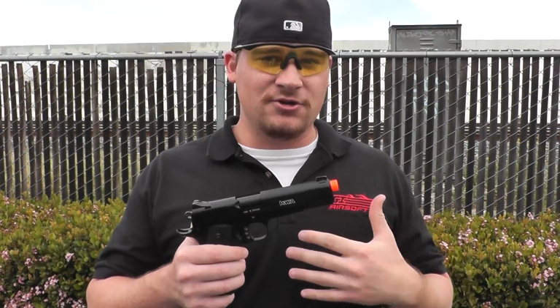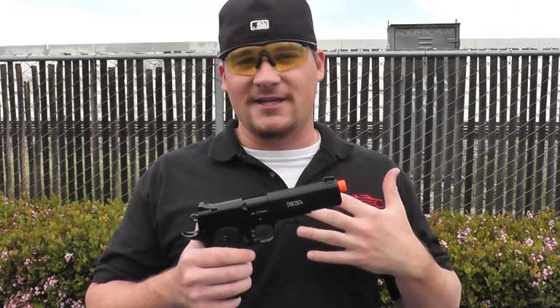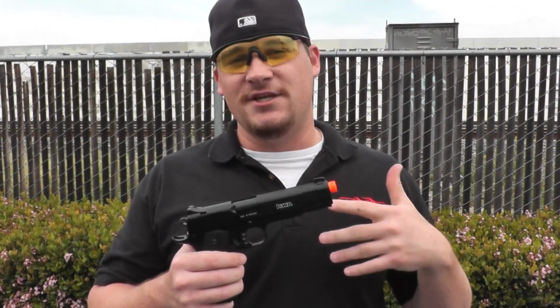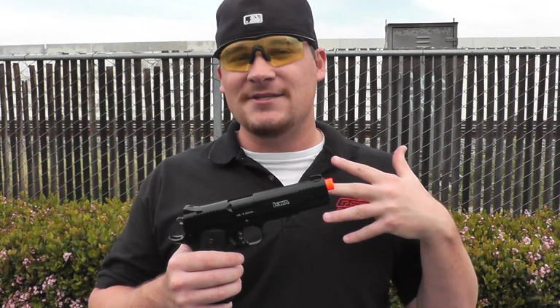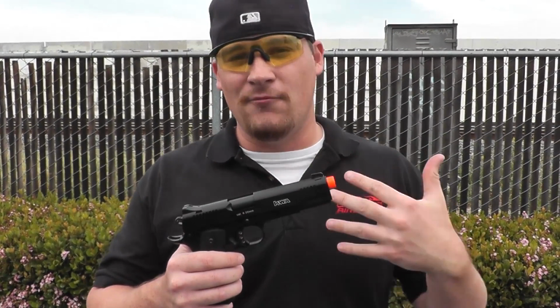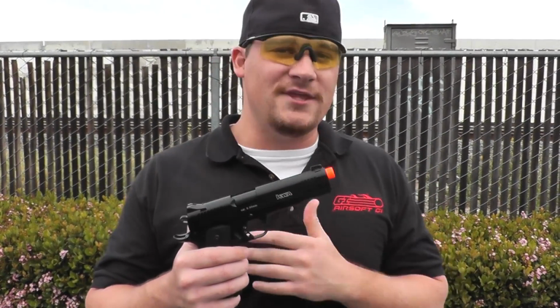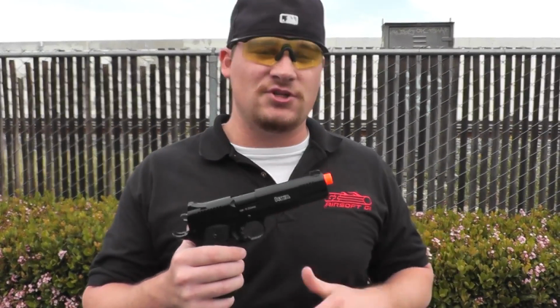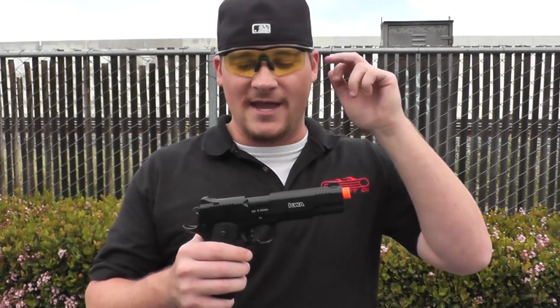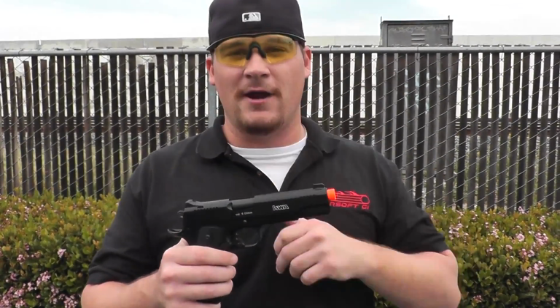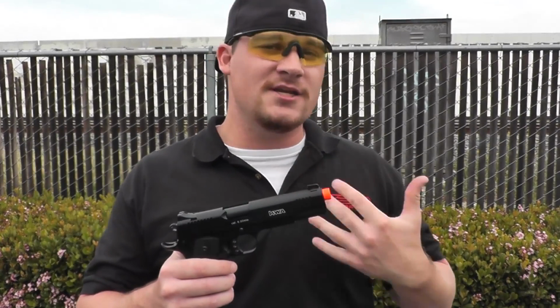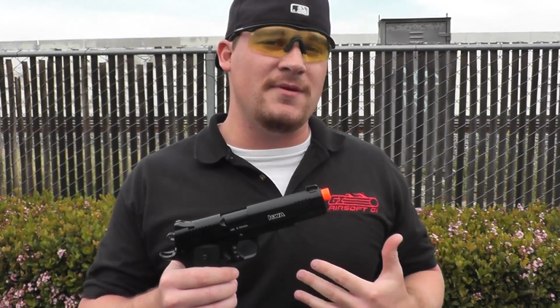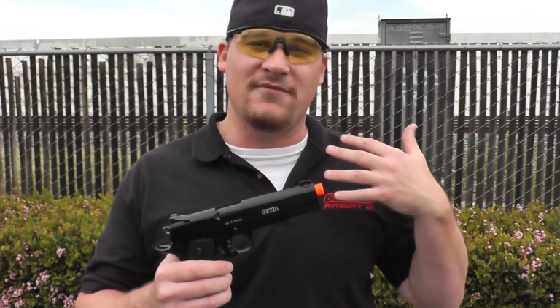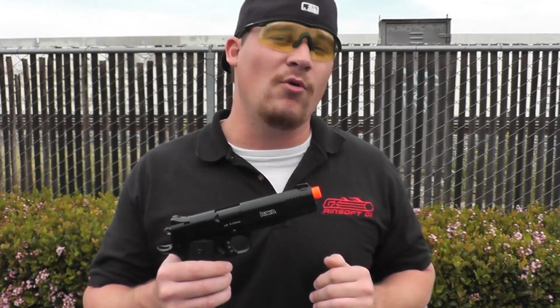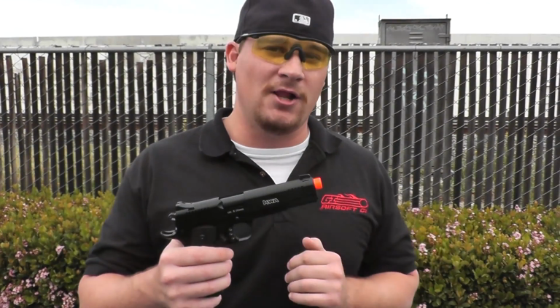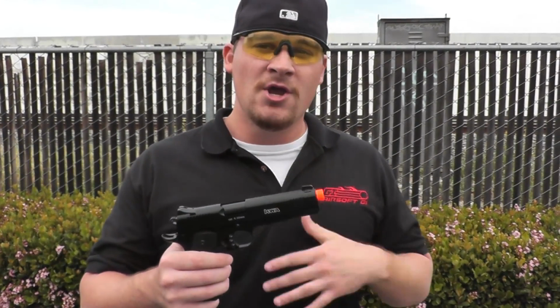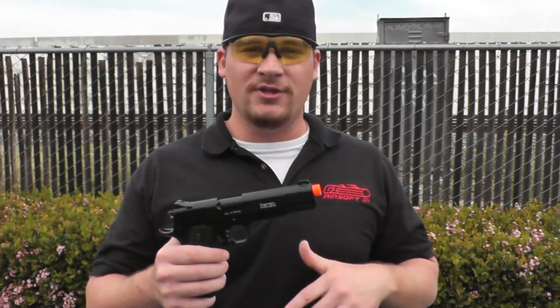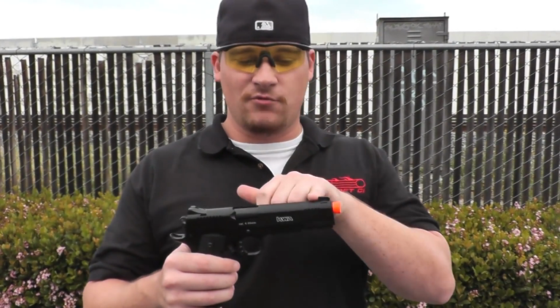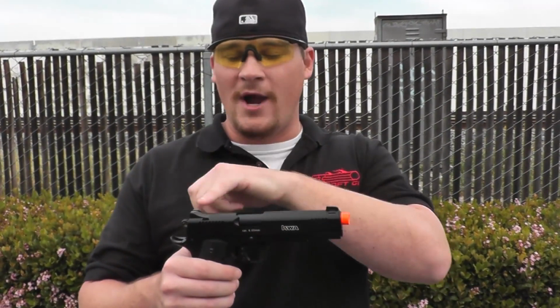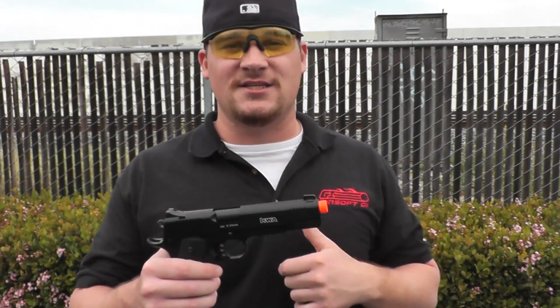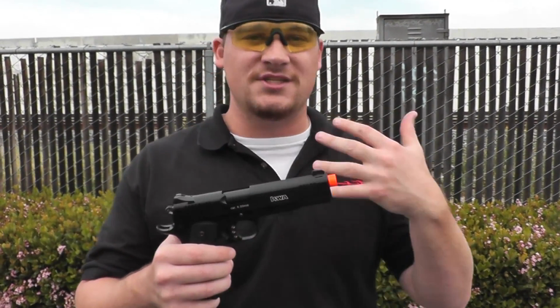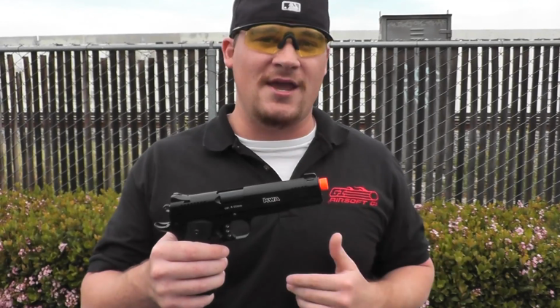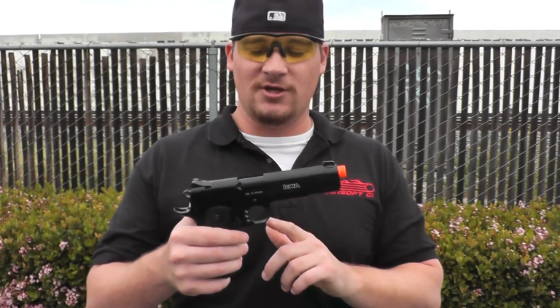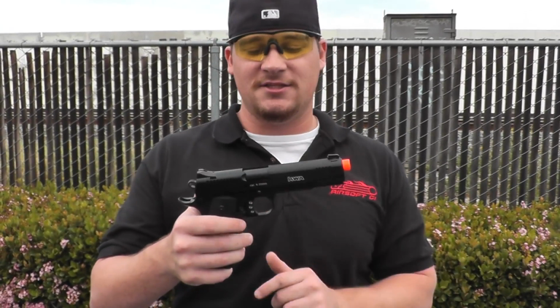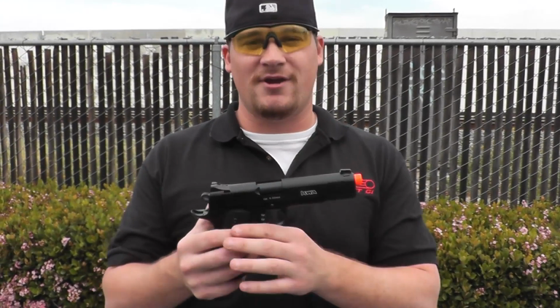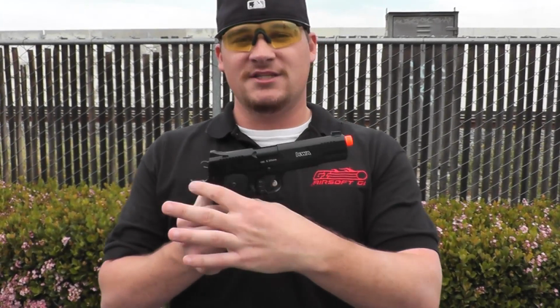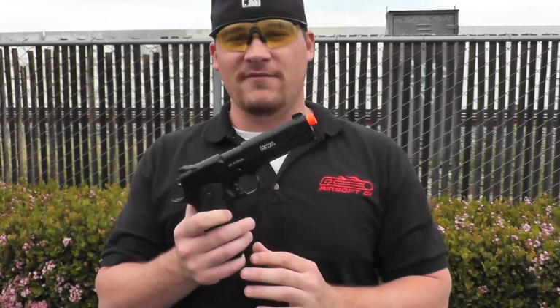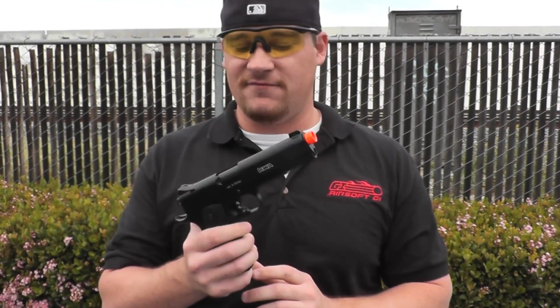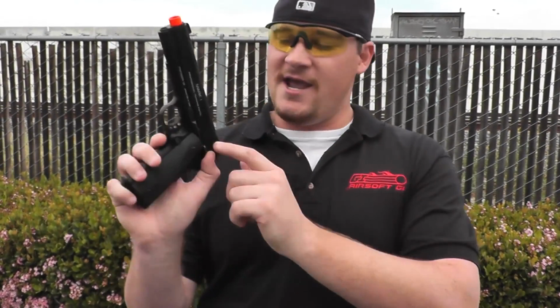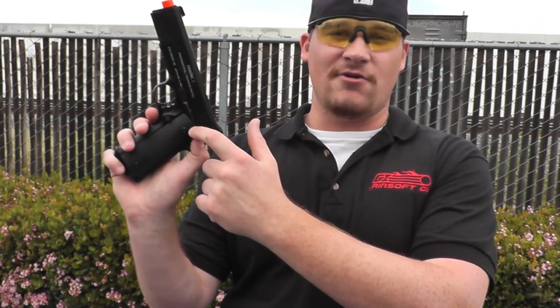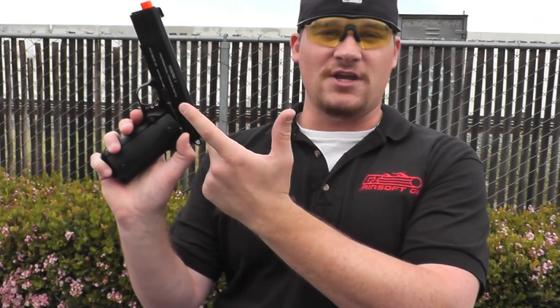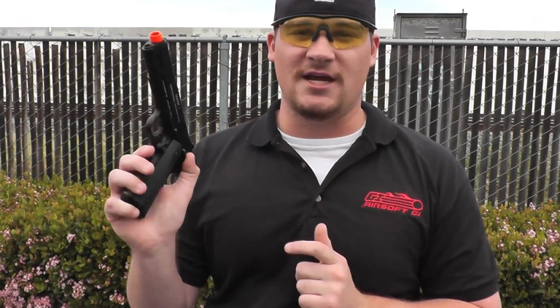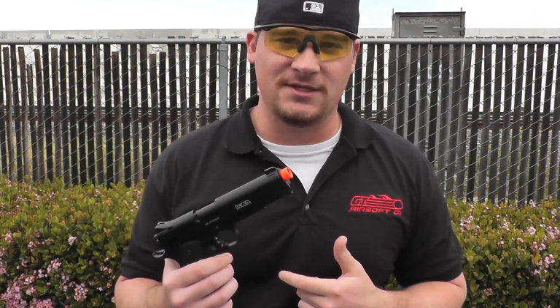Now externally, this gun is made of full metal with the exception of the outer barrel, which is going to be made of a high quality polymer. You are going to have three white dot sights to assist with aiming, as well as a skeletonized trigger, standard beaver tail safety, and a secondary safety on the side of the pistol.